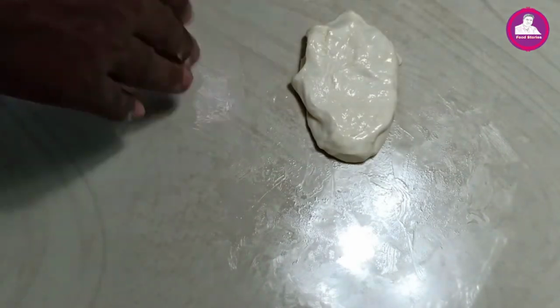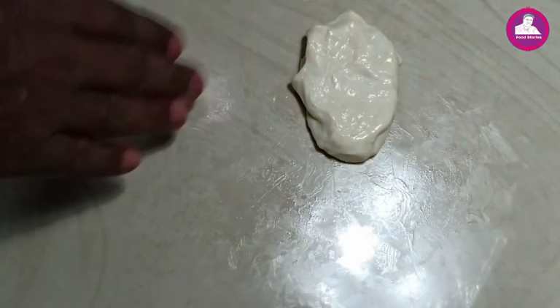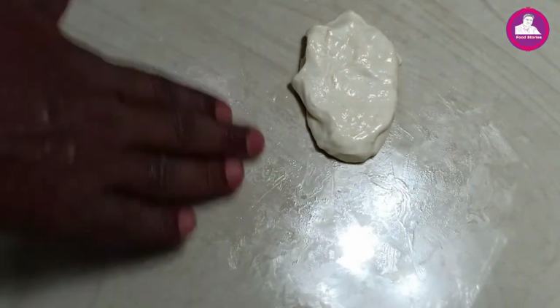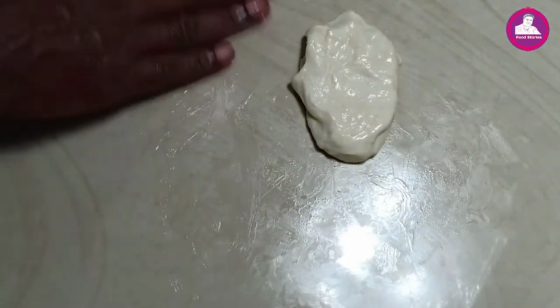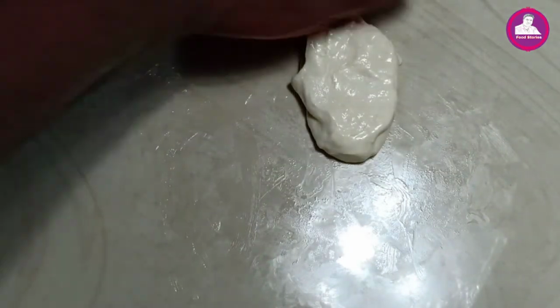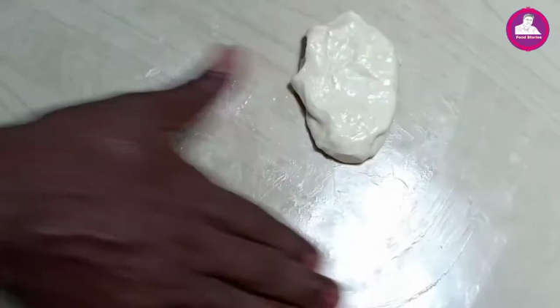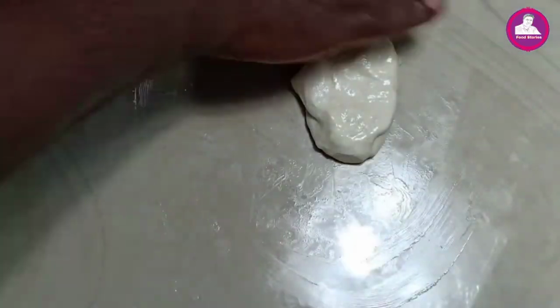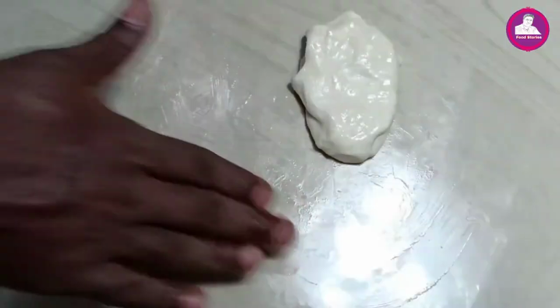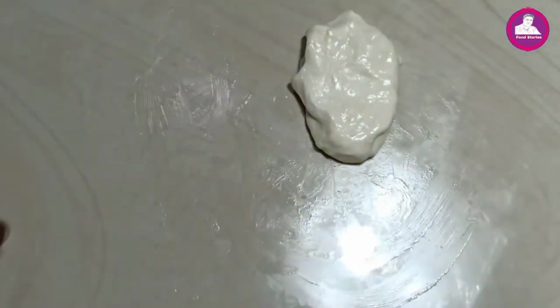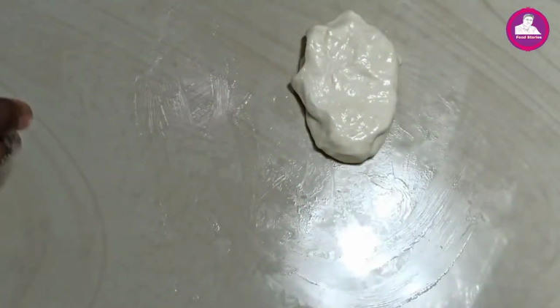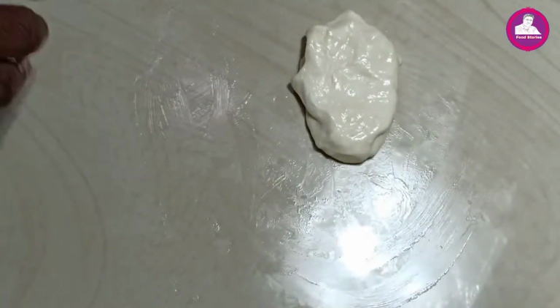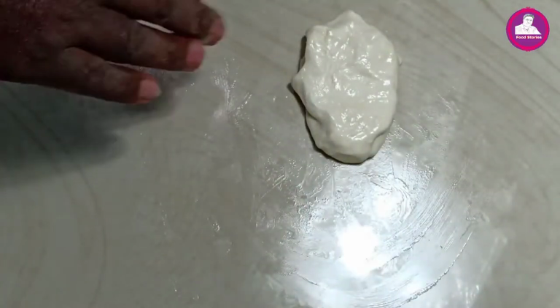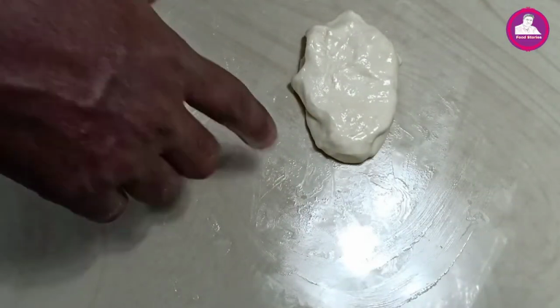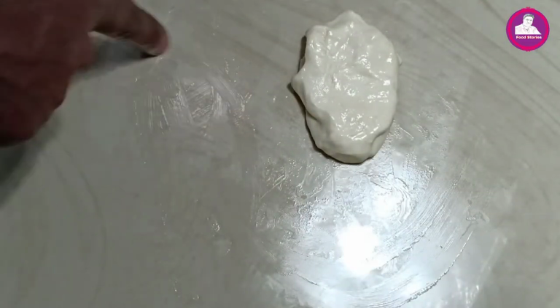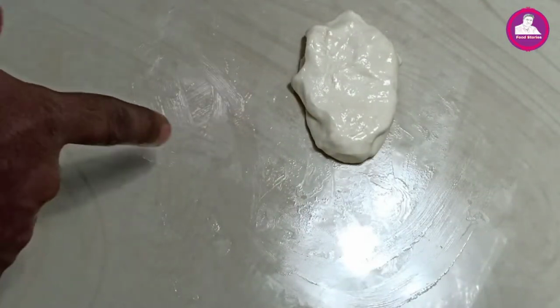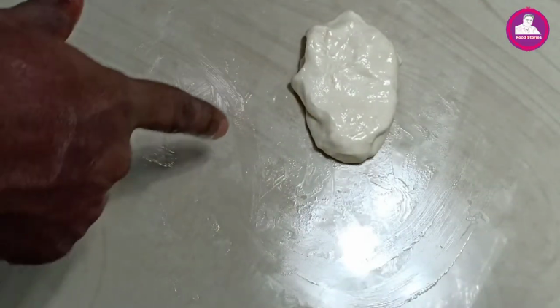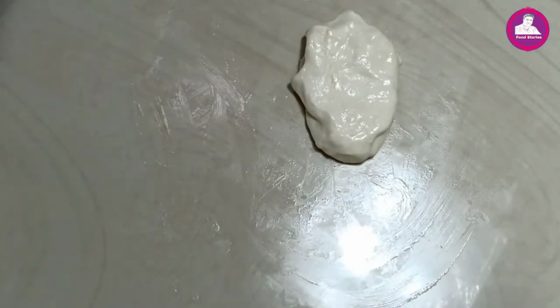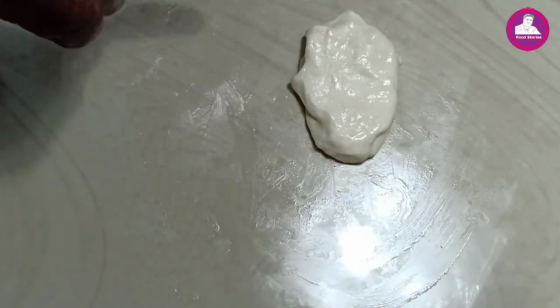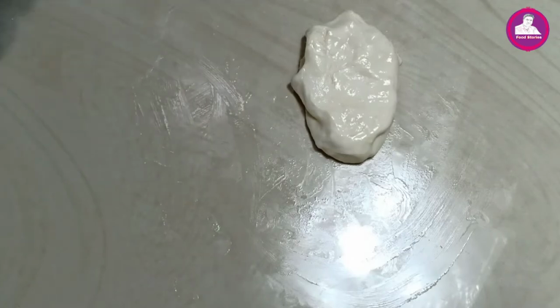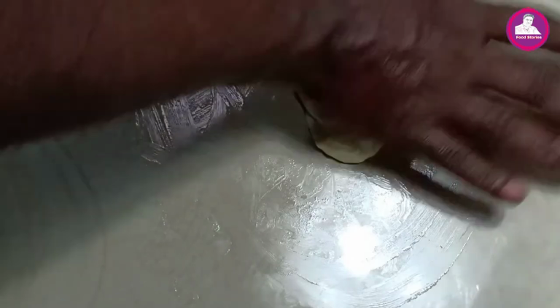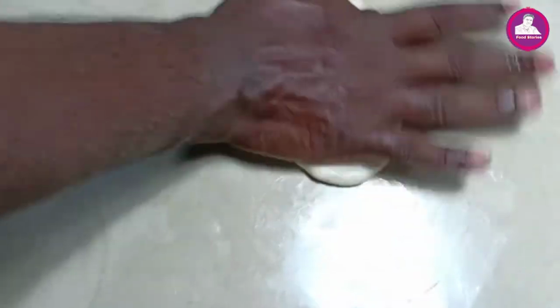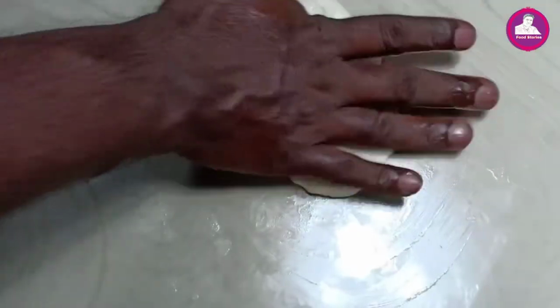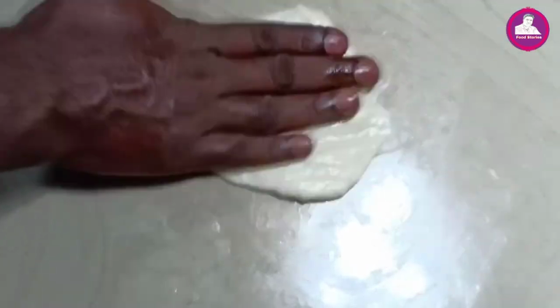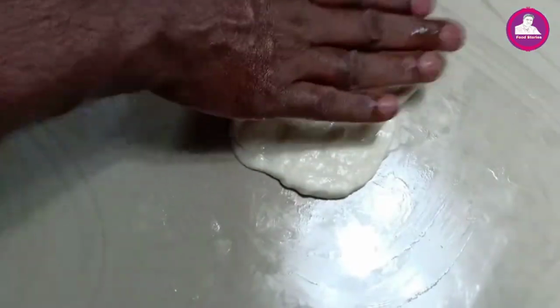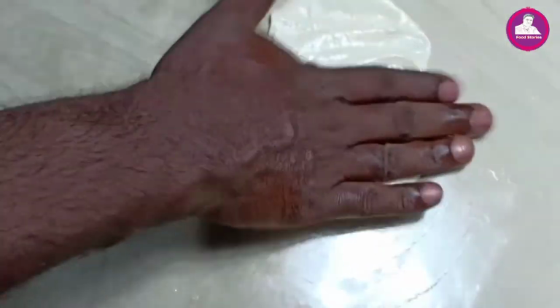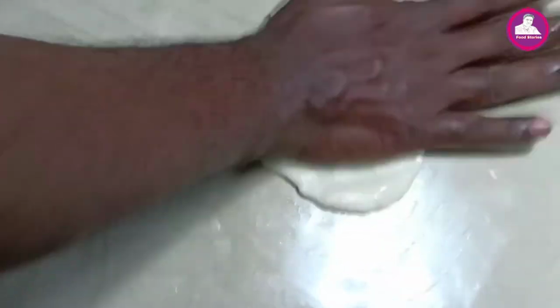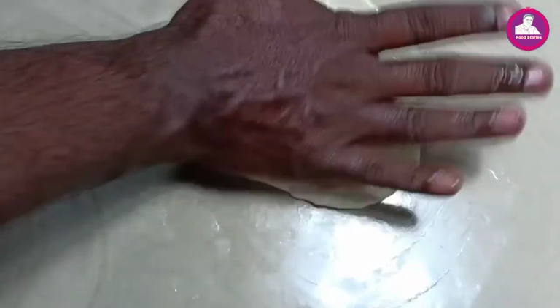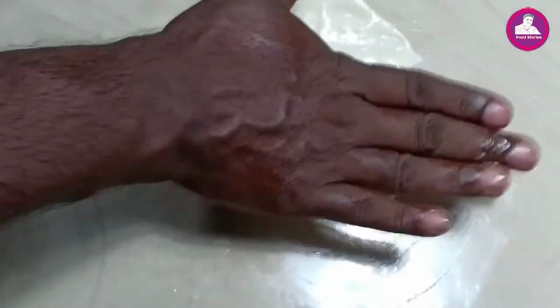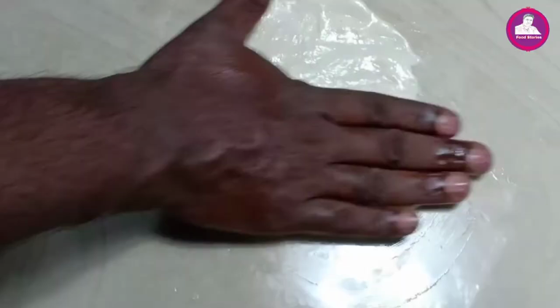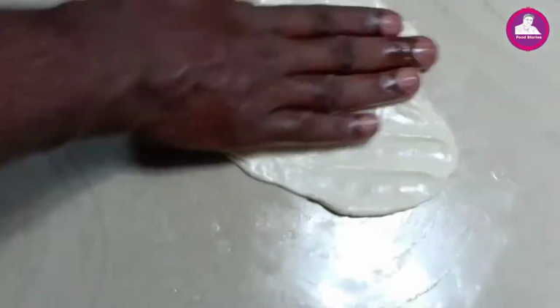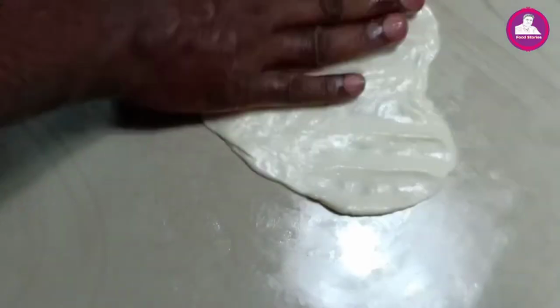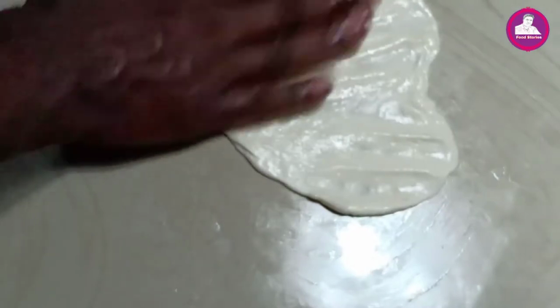We have a few minutes of this fish. We have one soft fat. I'm going to fill a bowl from the pole. I'll fill a bowl after a bowl.